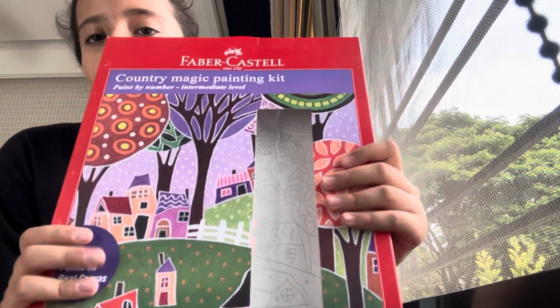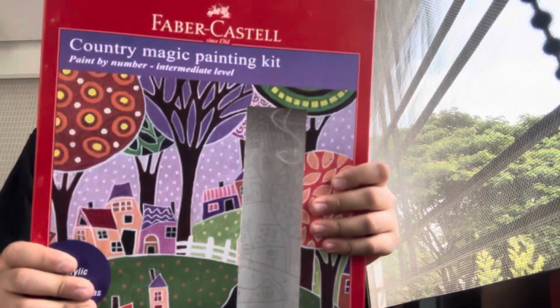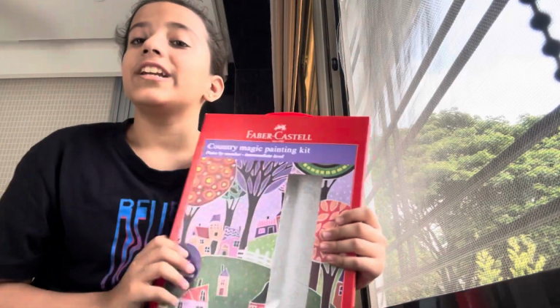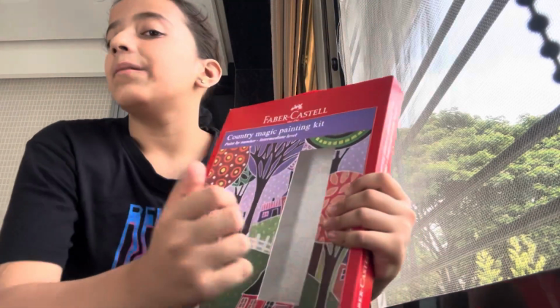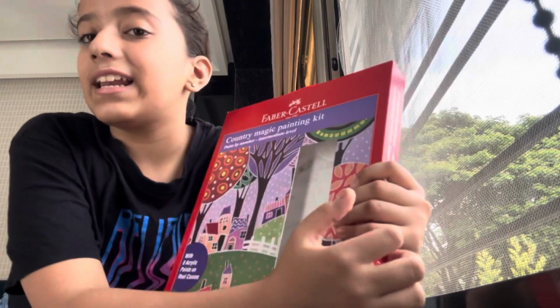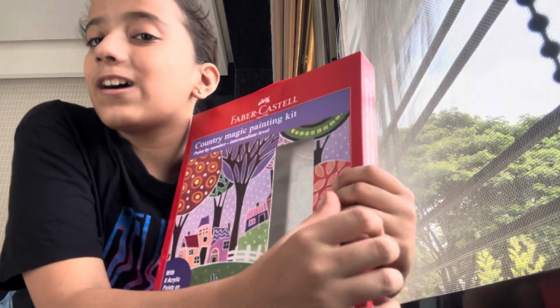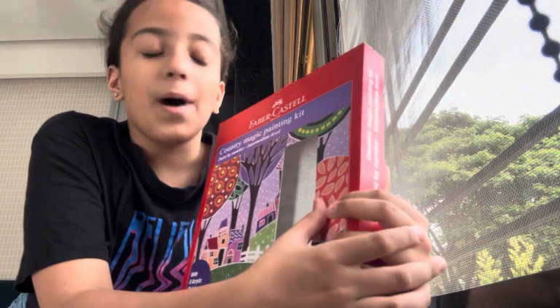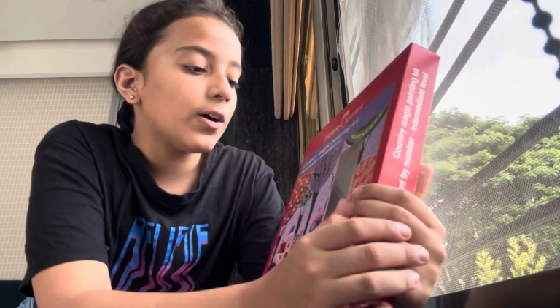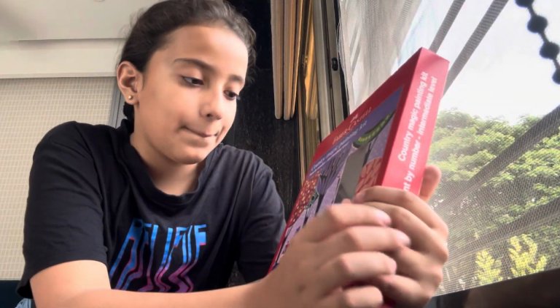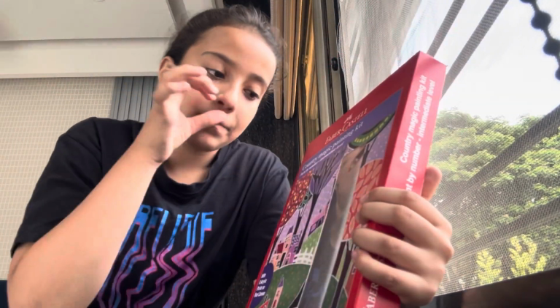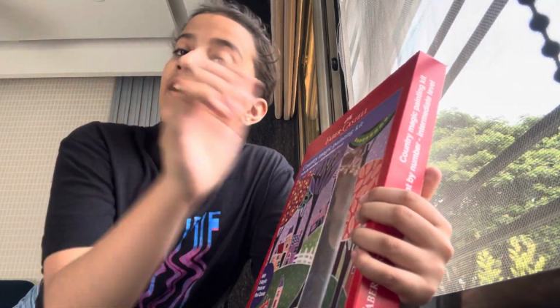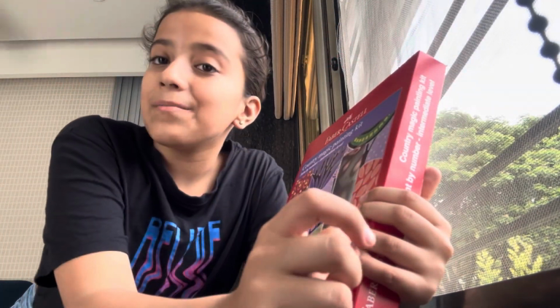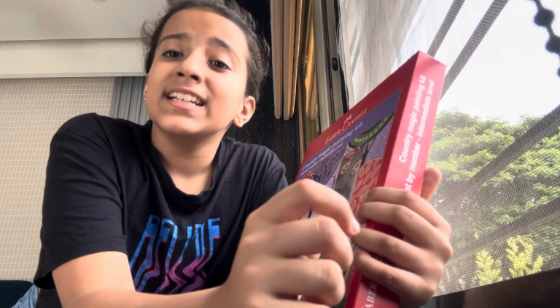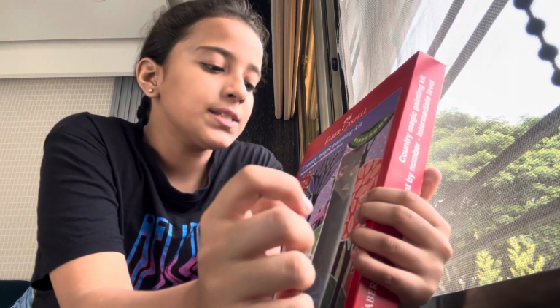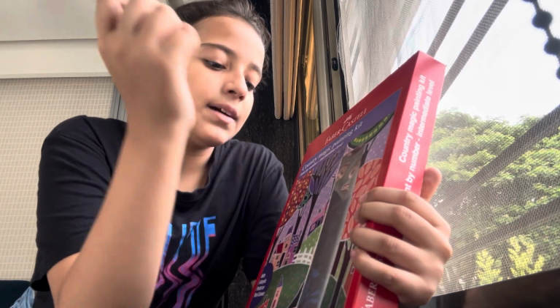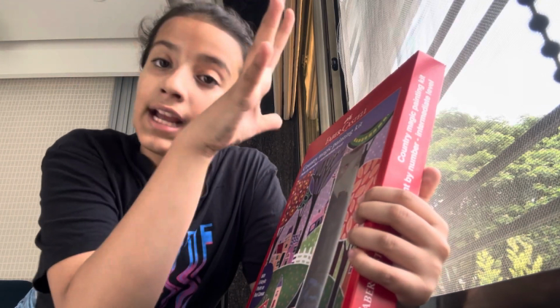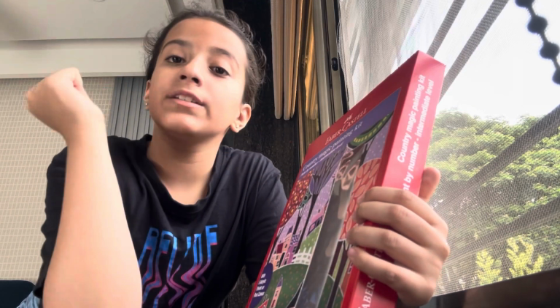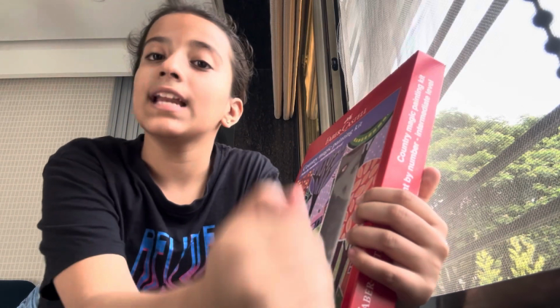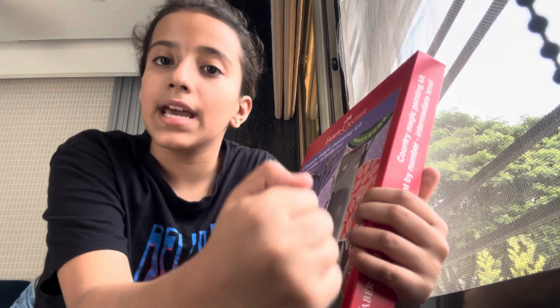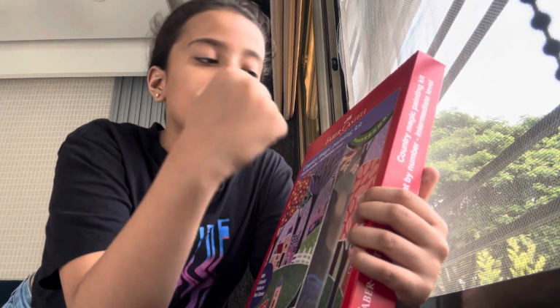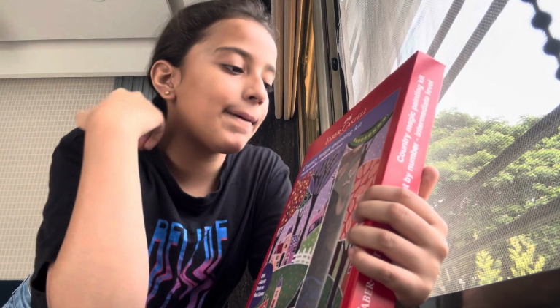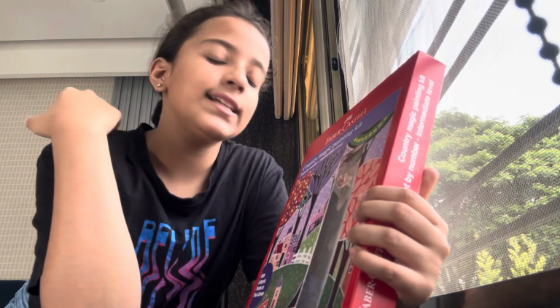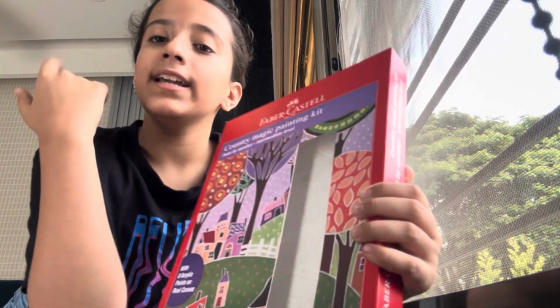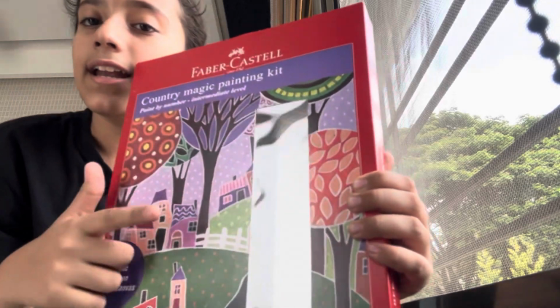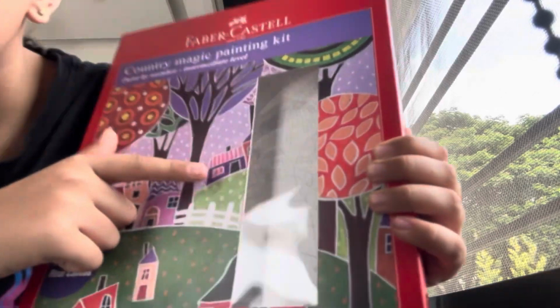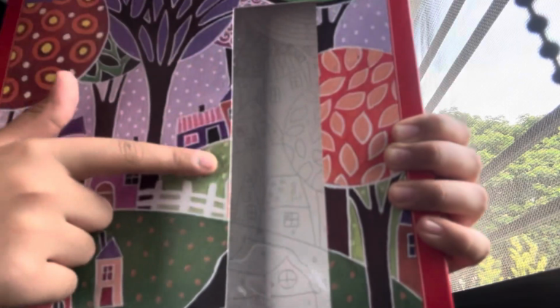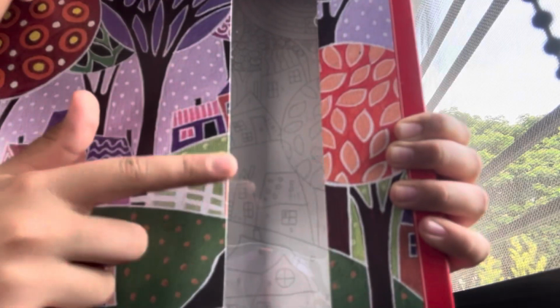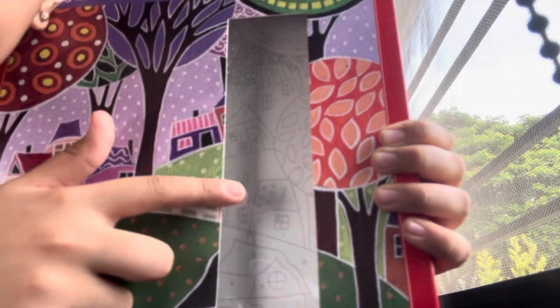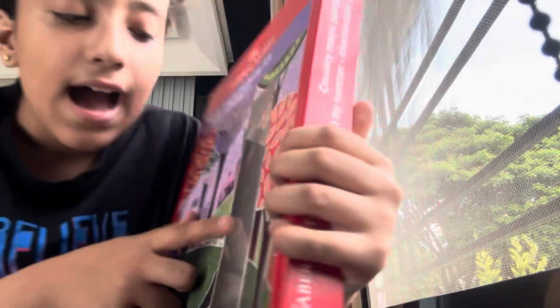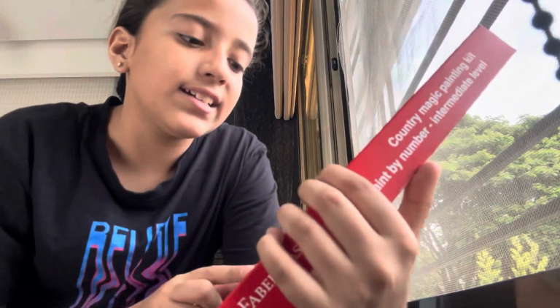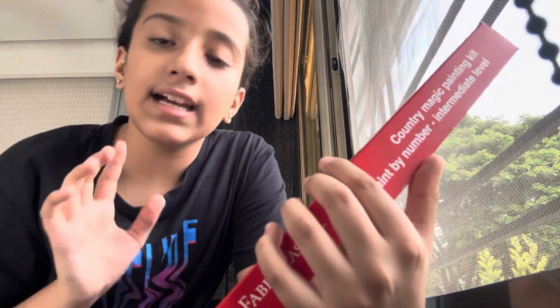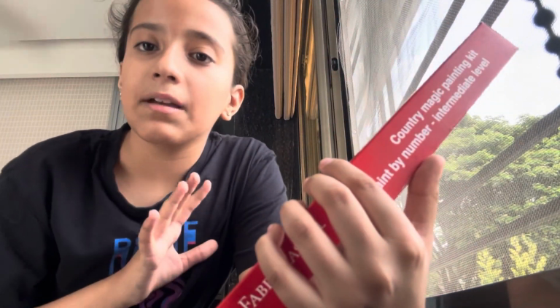In today's video we're going to do an unboxing and complete it. One more thing — there are only two items in this product, but apparently they said it is a real canvas and real acrylic paint.